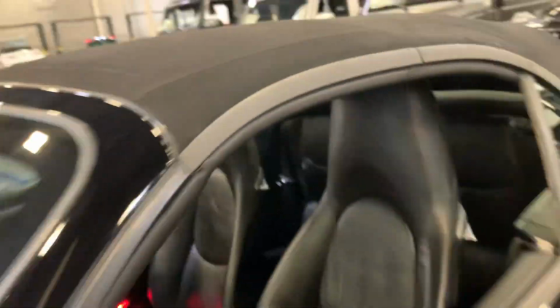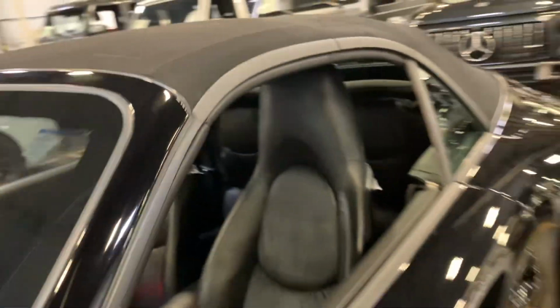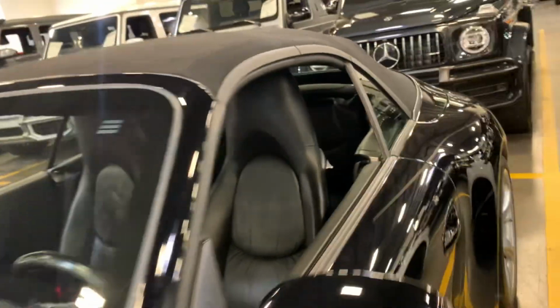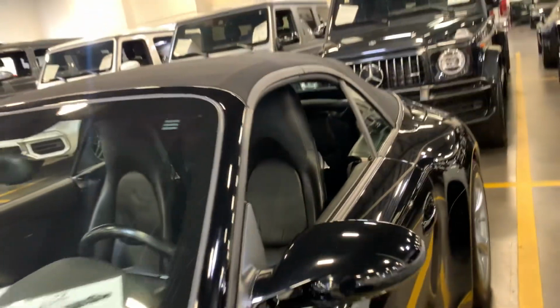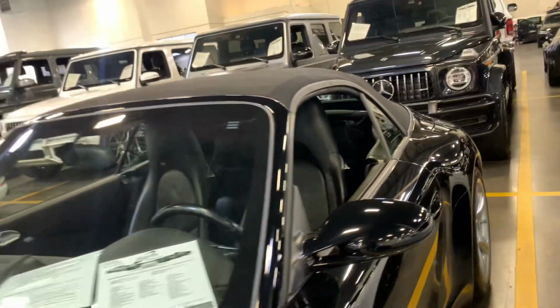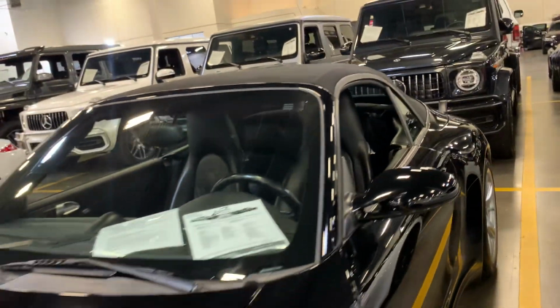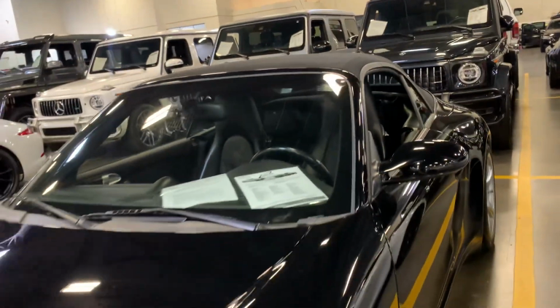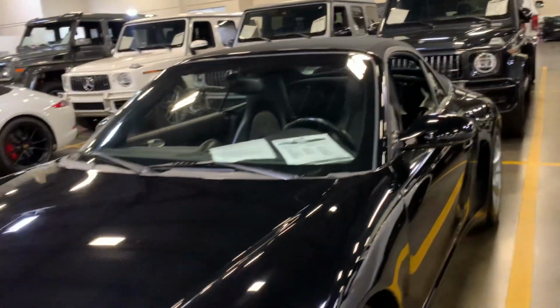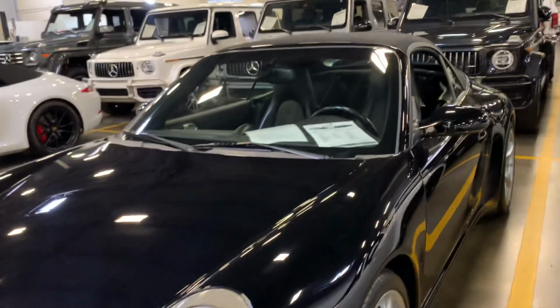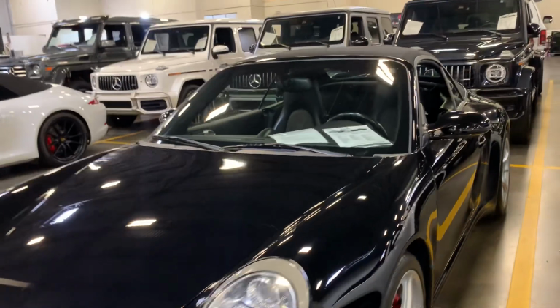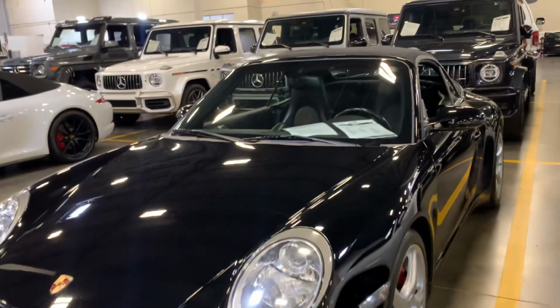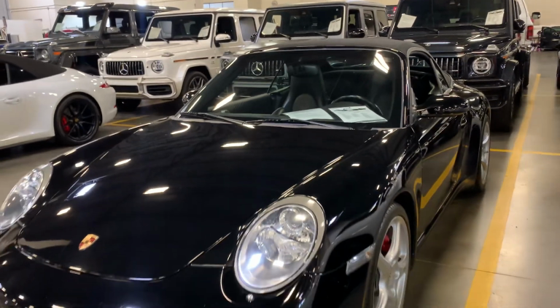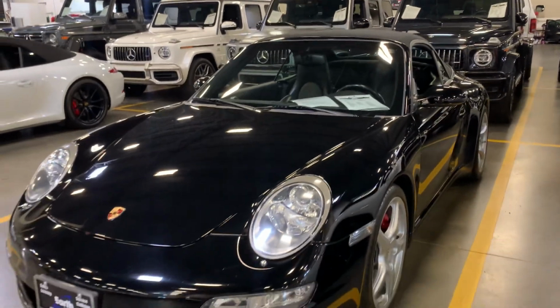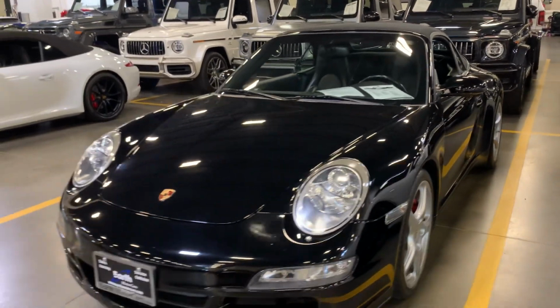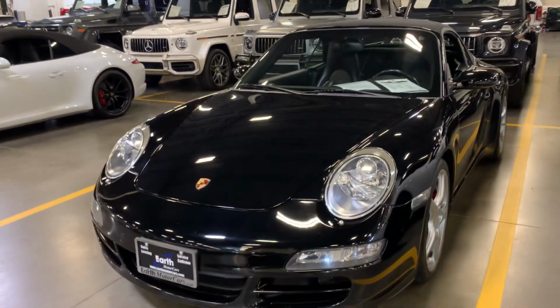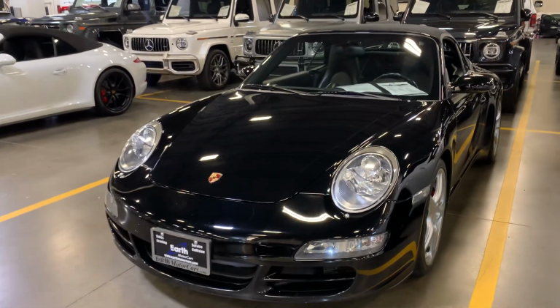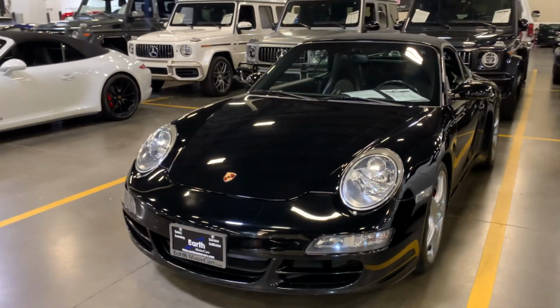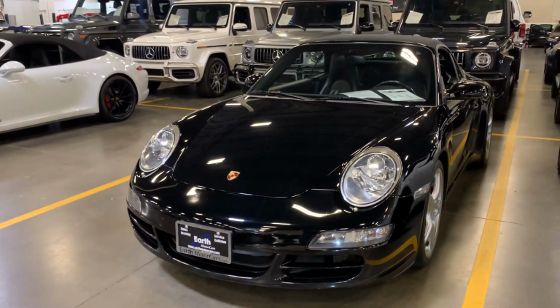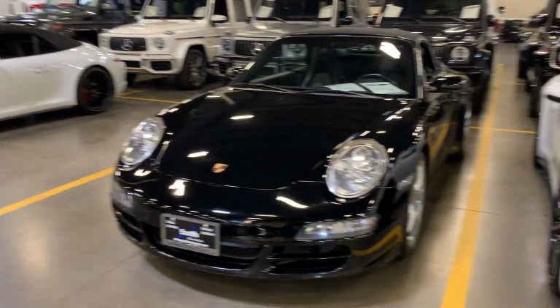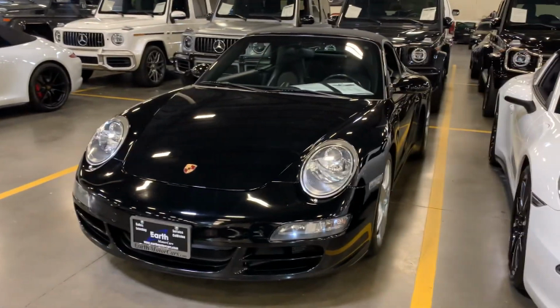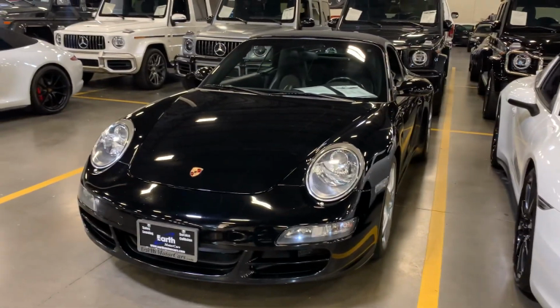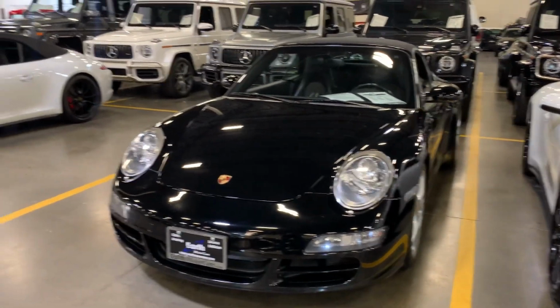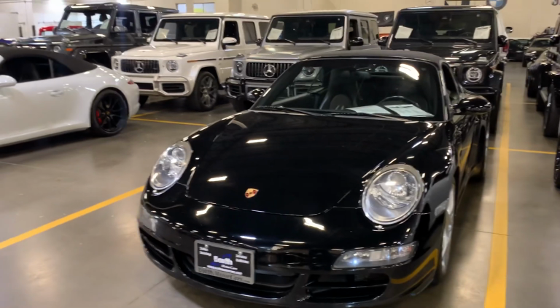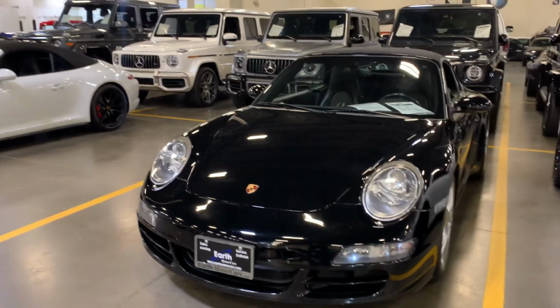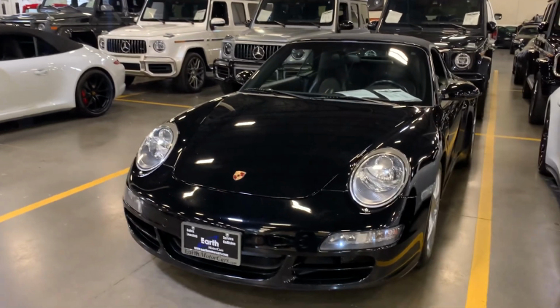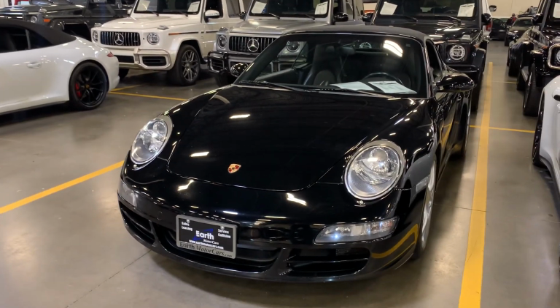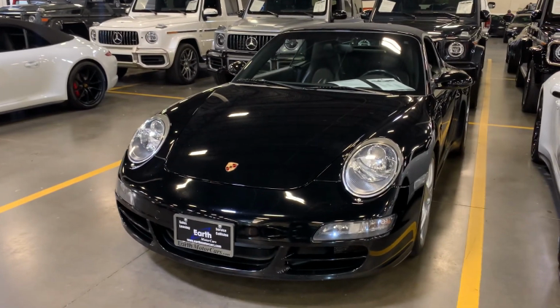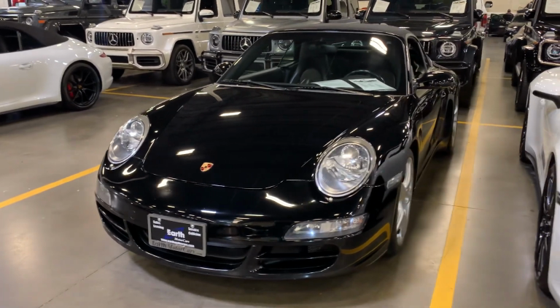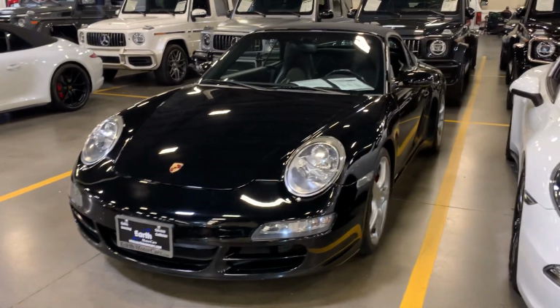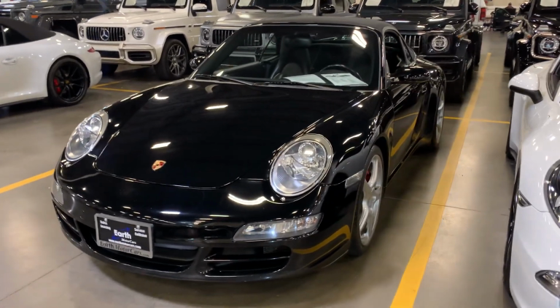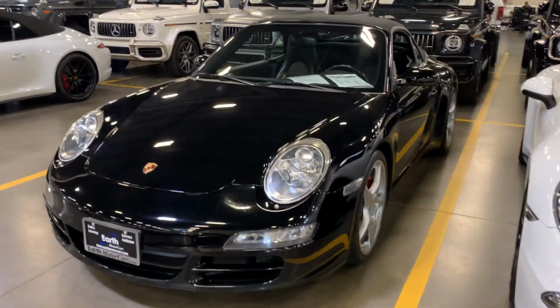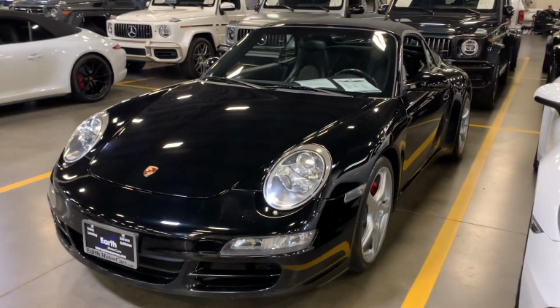Well, there you have her. Again, this is a 2007 Porsche 911 4S. This is David Carter's Motor Cars — I hope to hear from you soon.